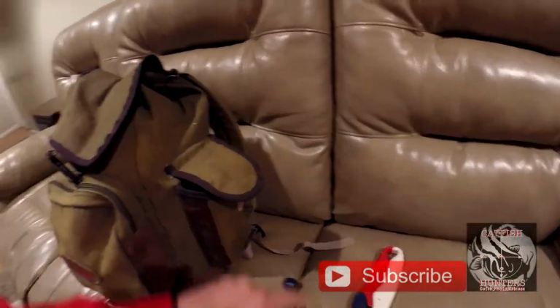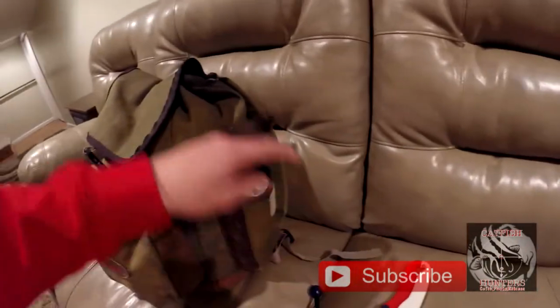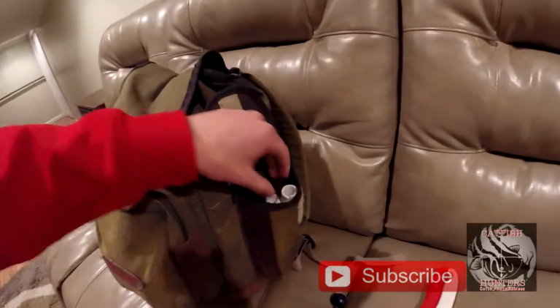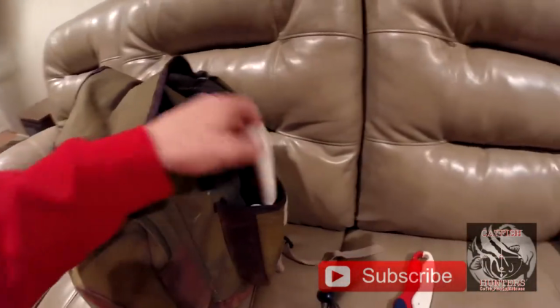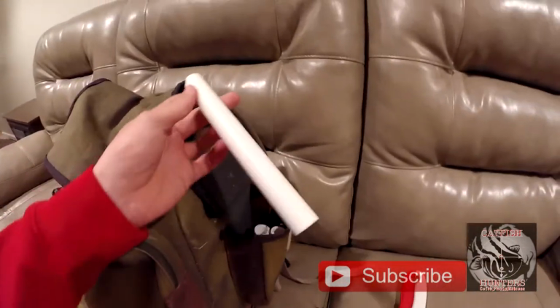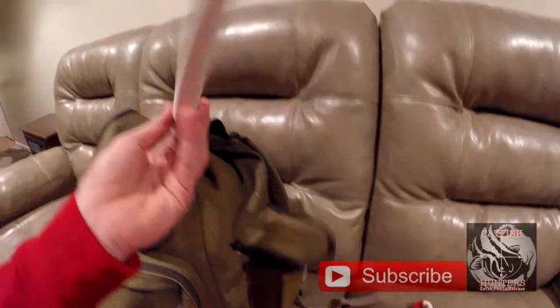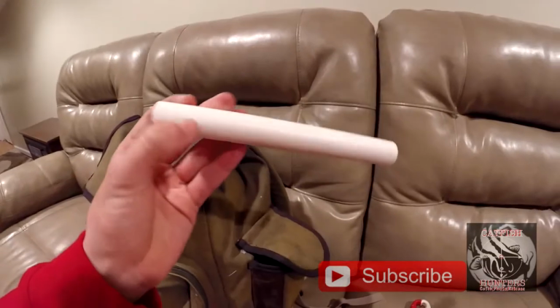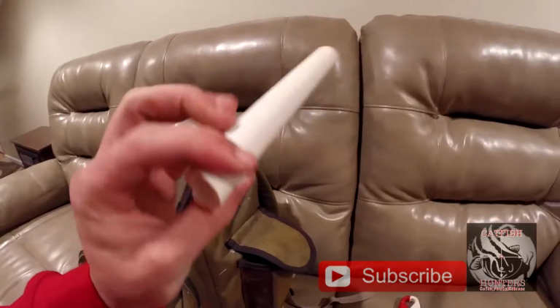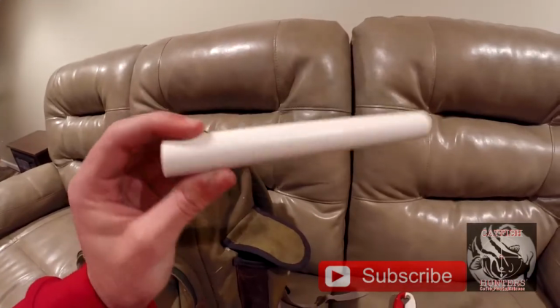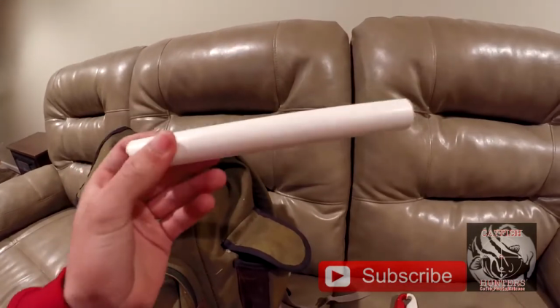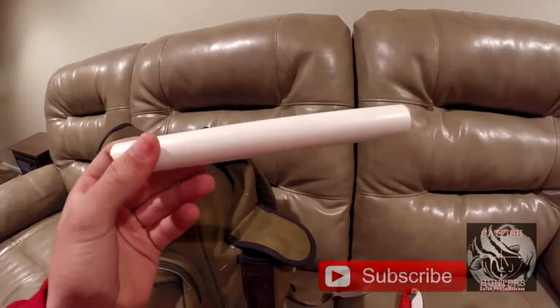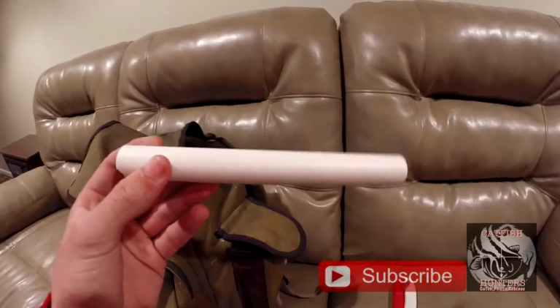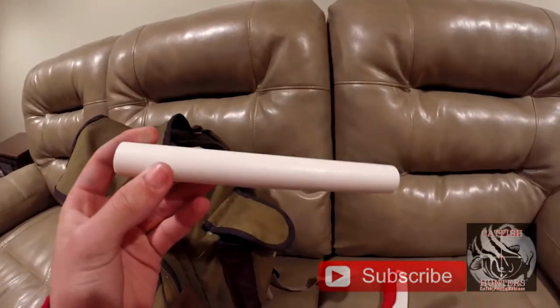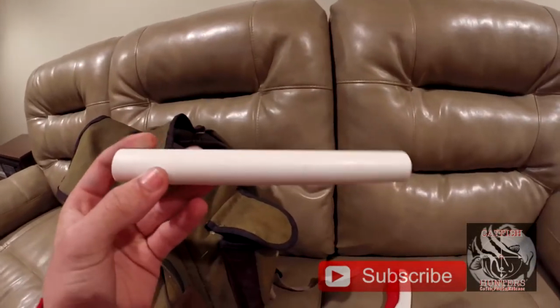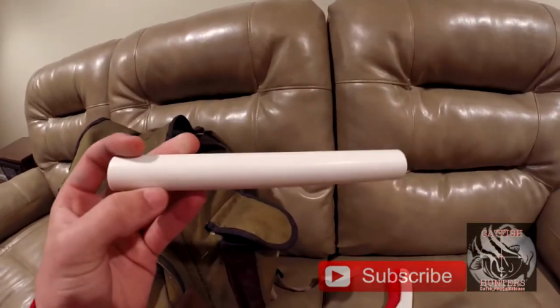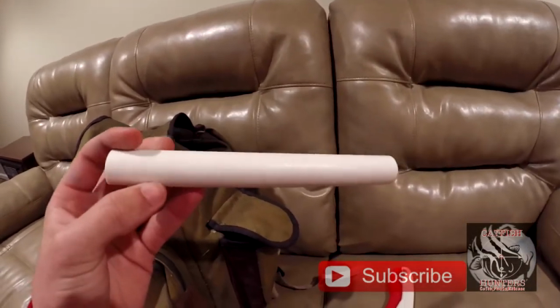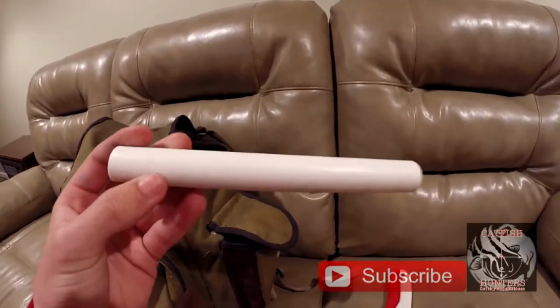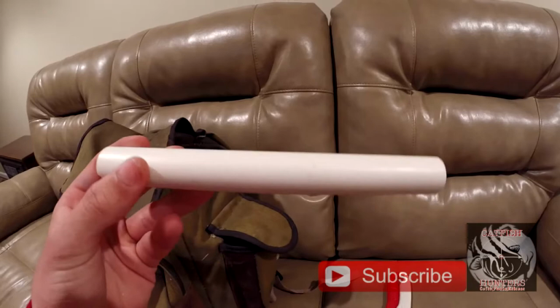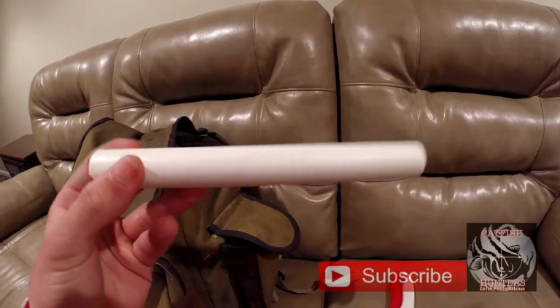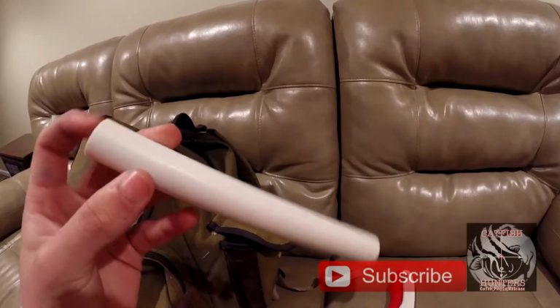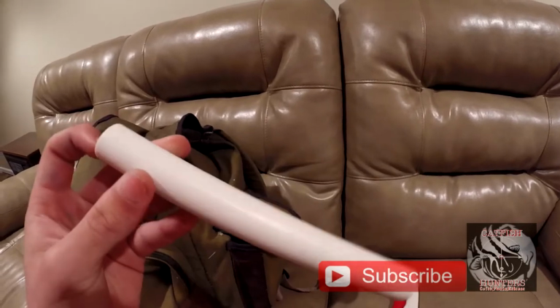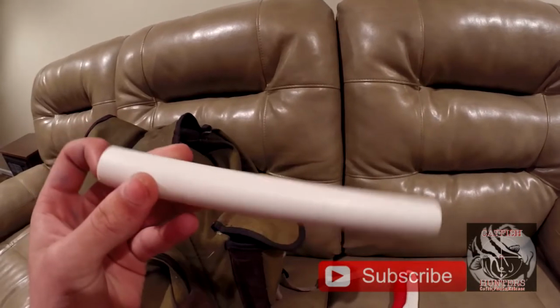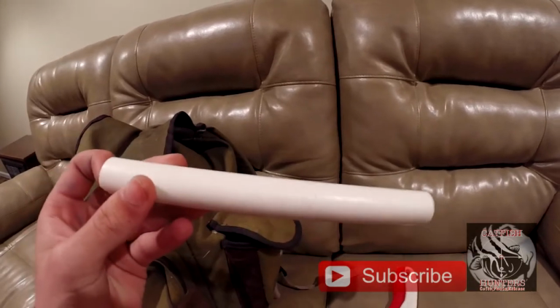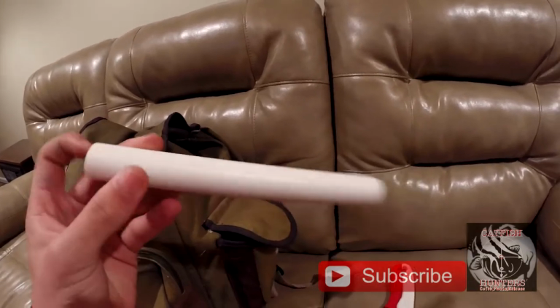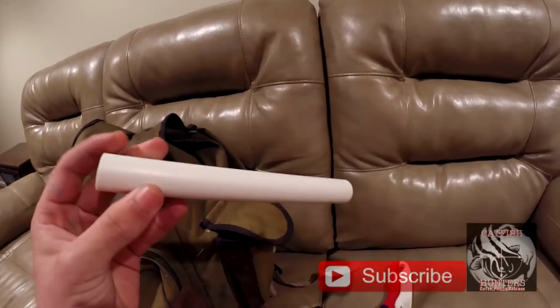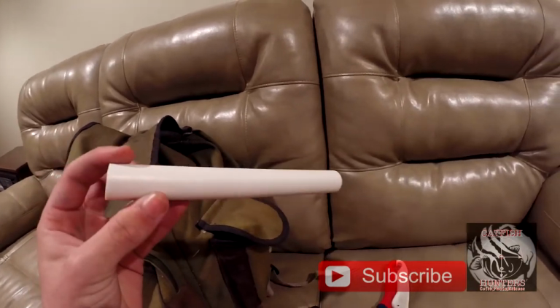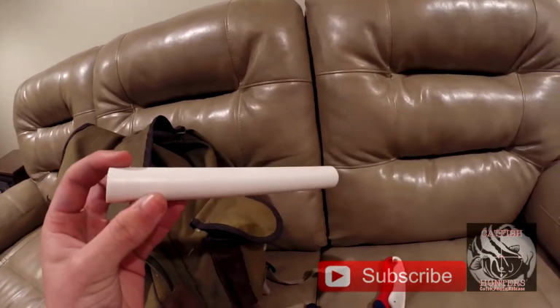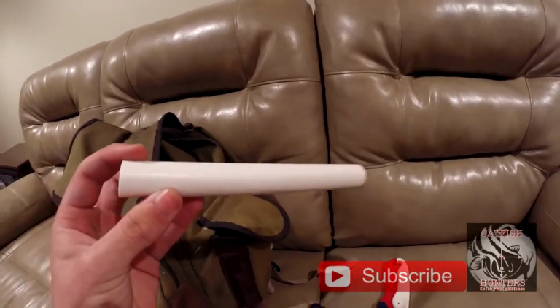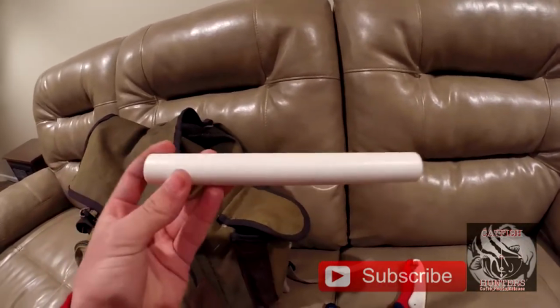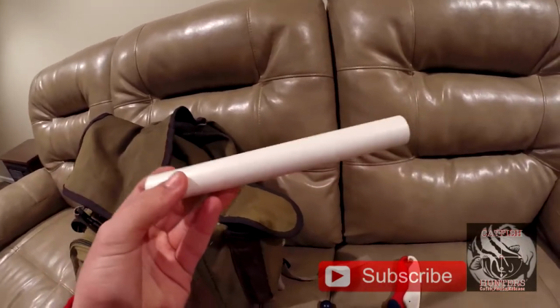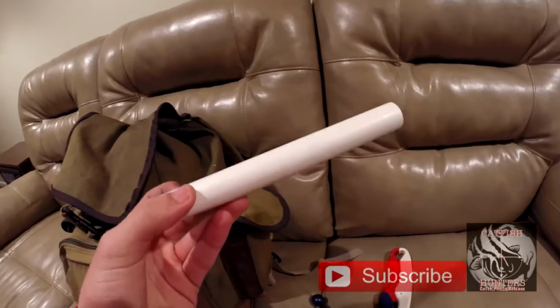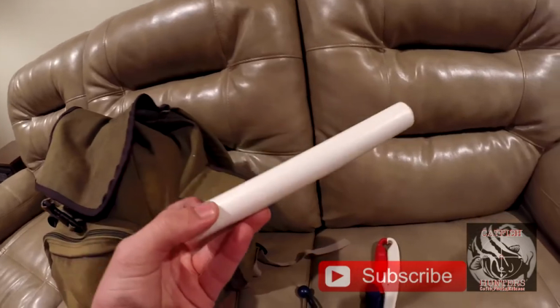Then we have PVC tubing and this is for getting out of snags — I'll explain this in another video. It's basically to help you get out of a snag; the only thing you're going to end up losing is your hook.